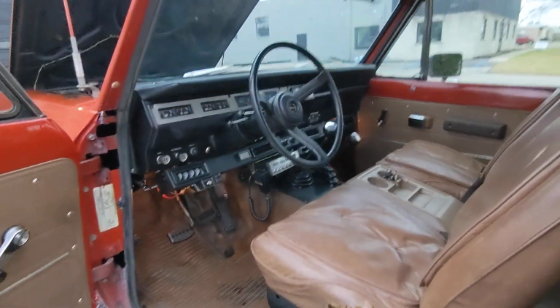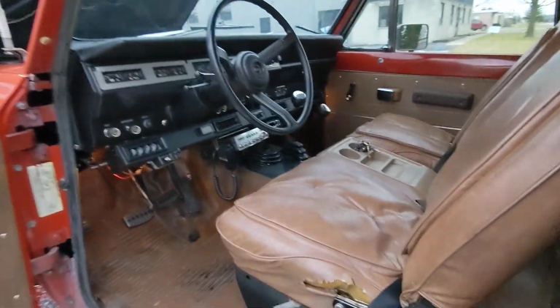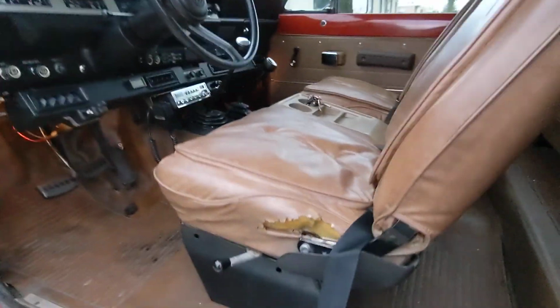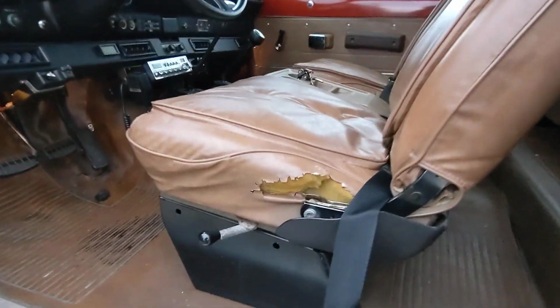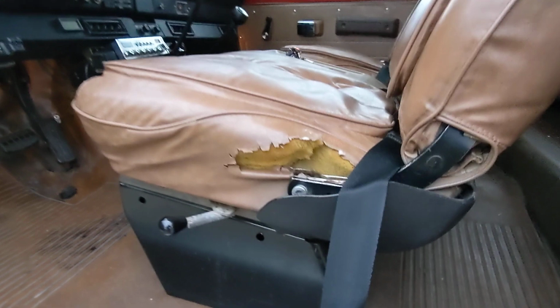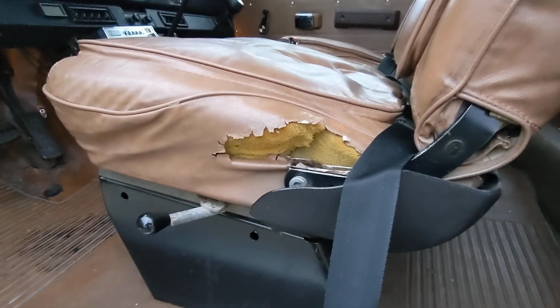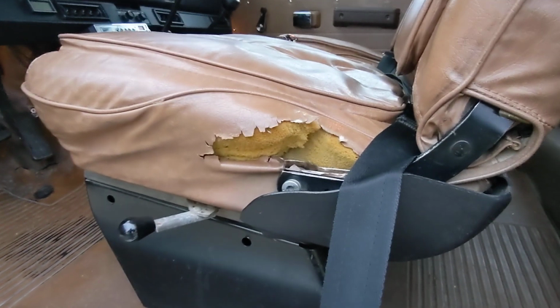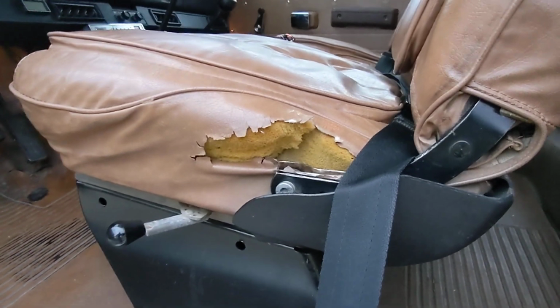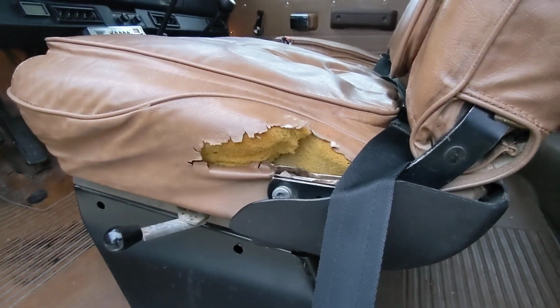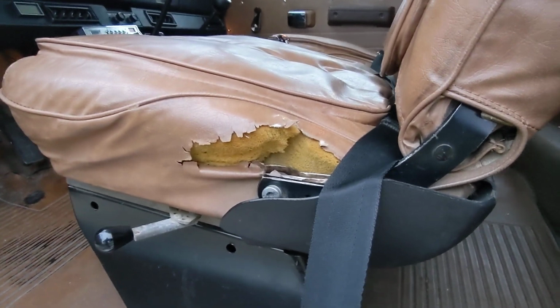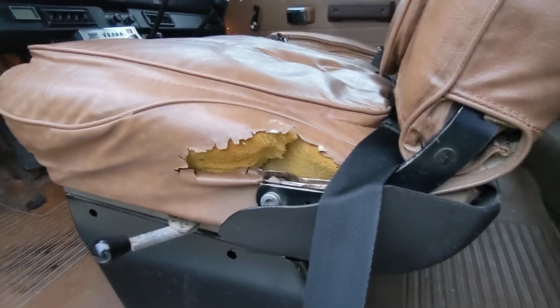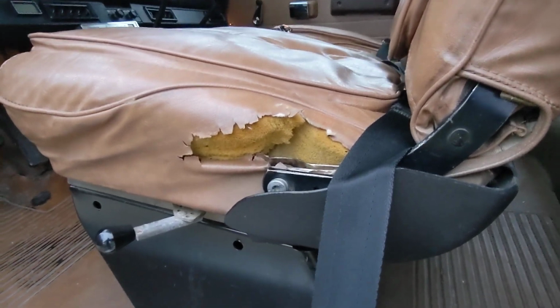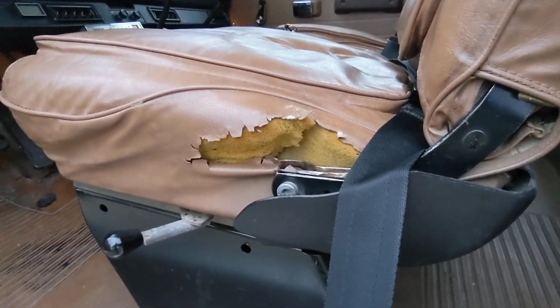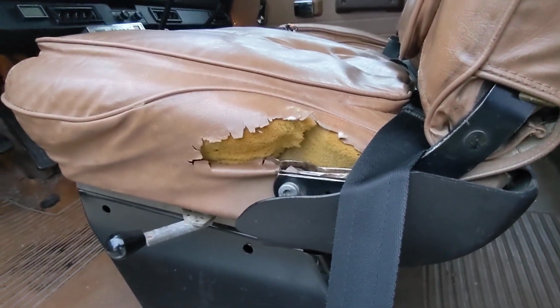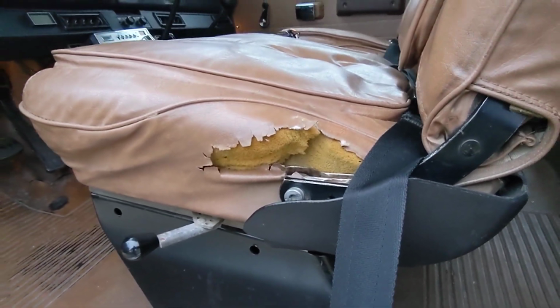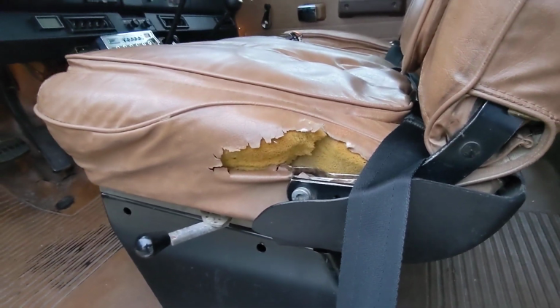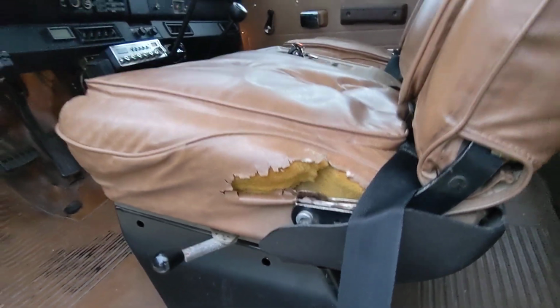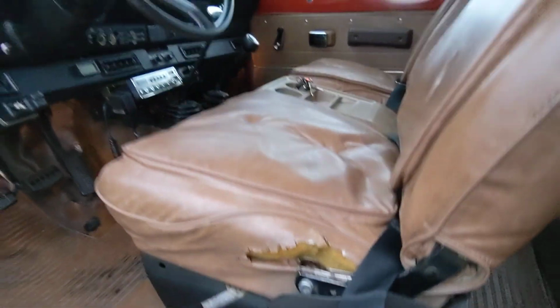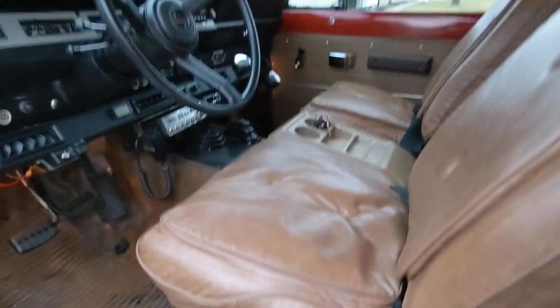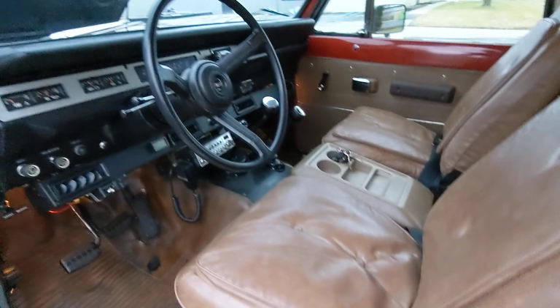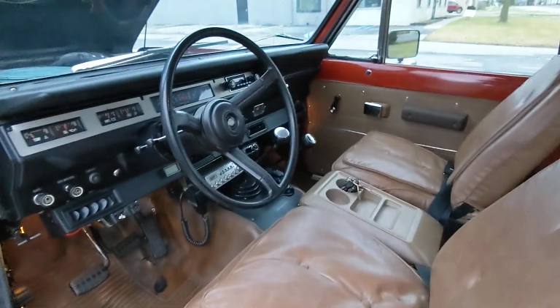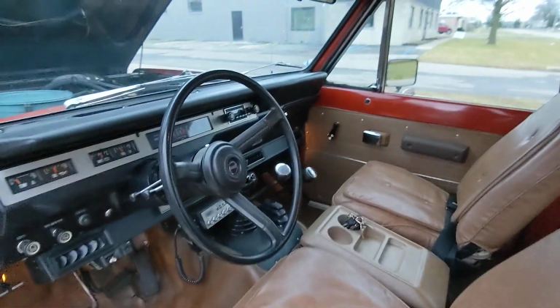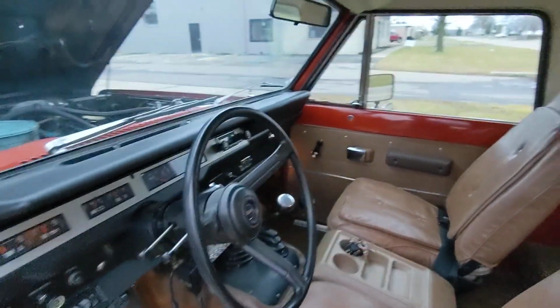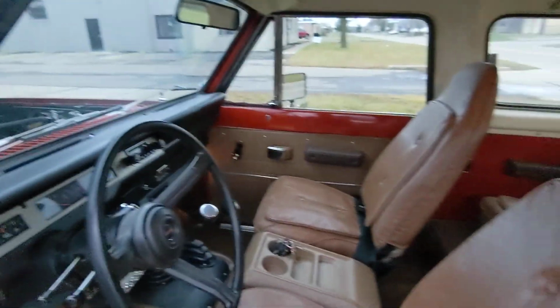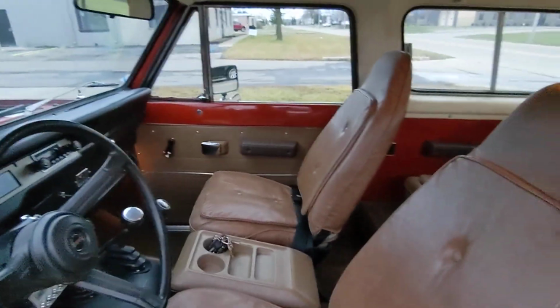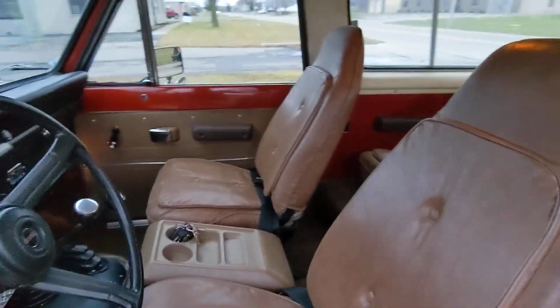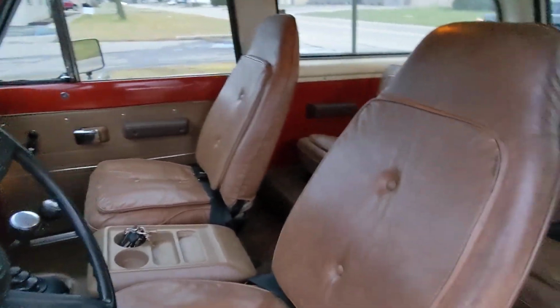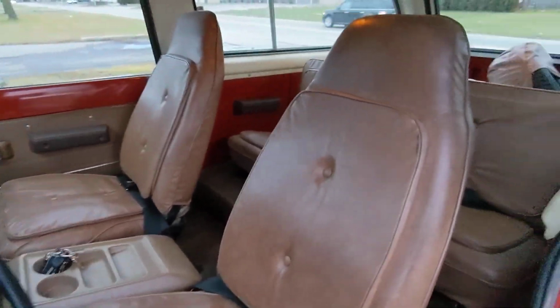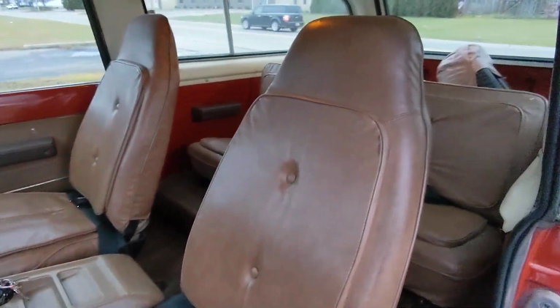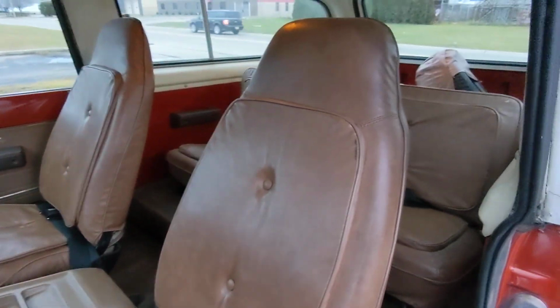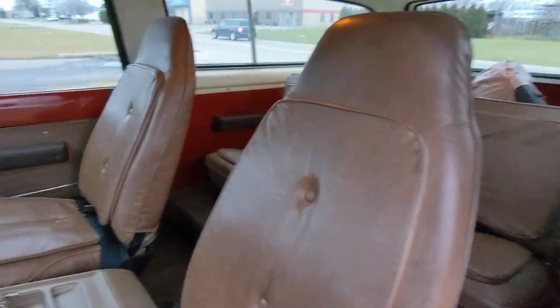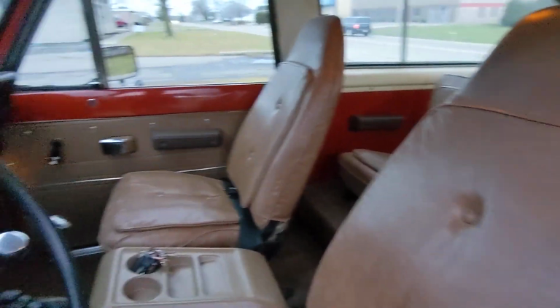Really, in the interior, this is the only issue — some separation there in the vinyl. But other than that, it's a used but well-maintained Scout.